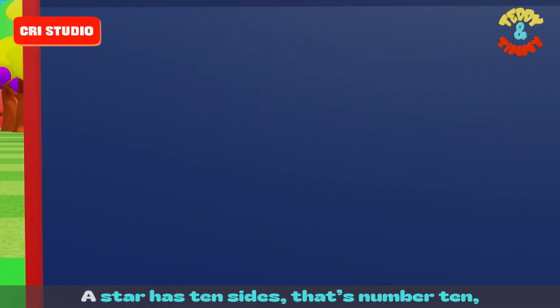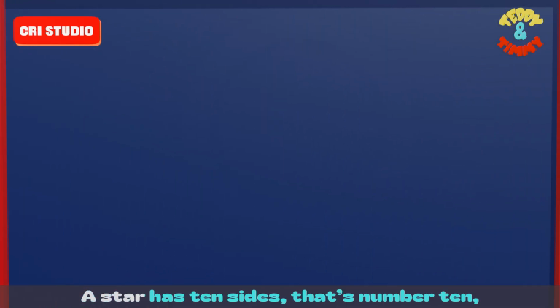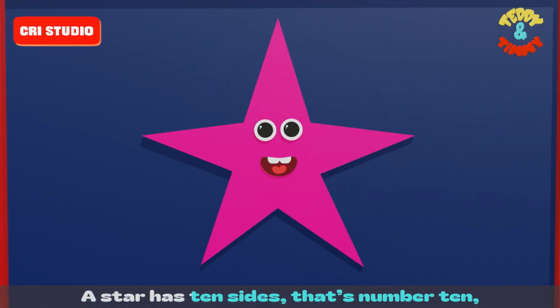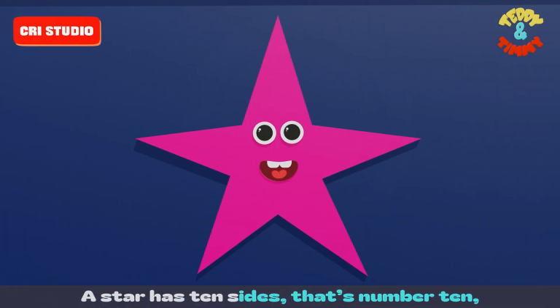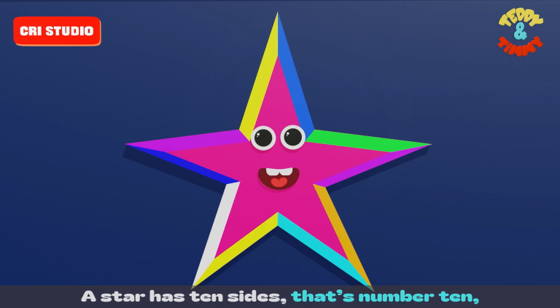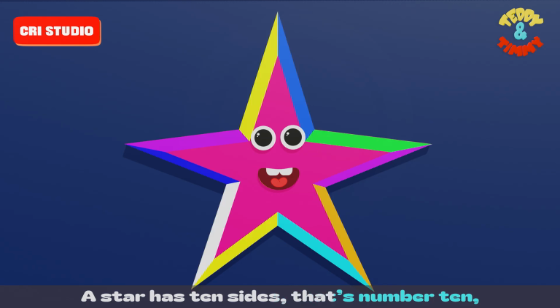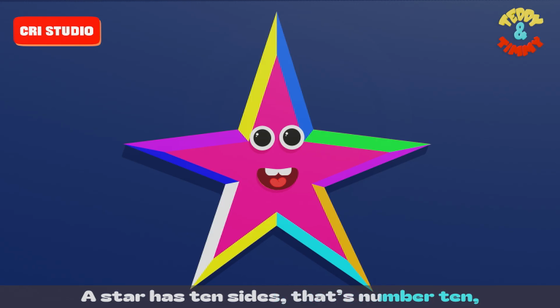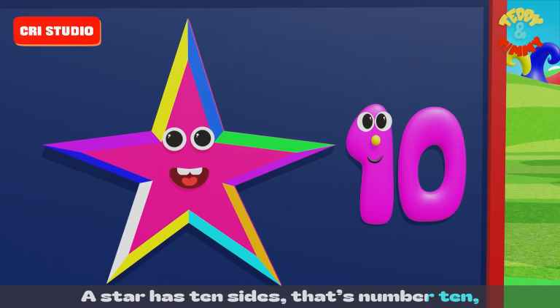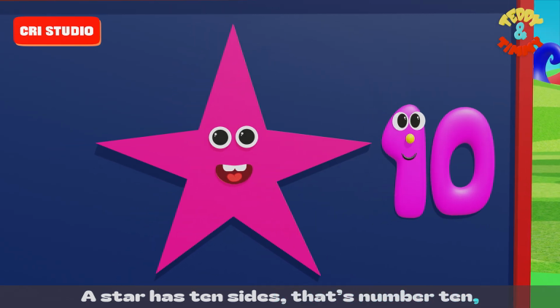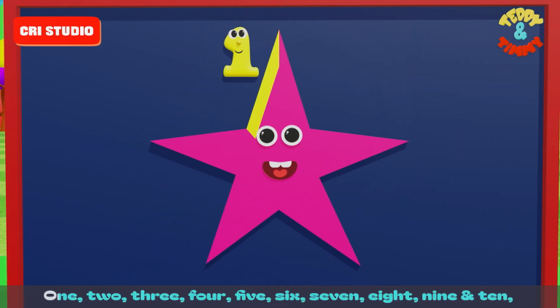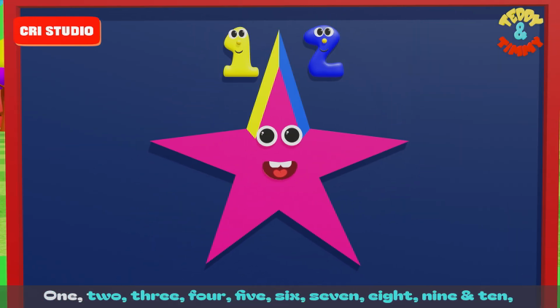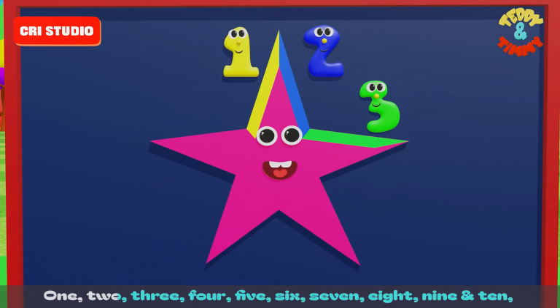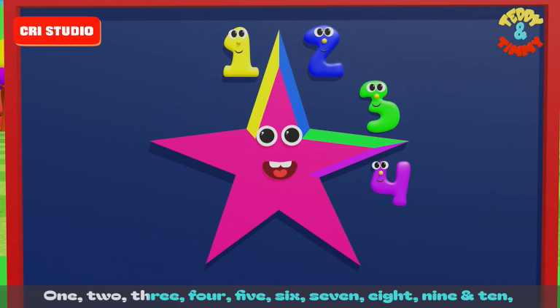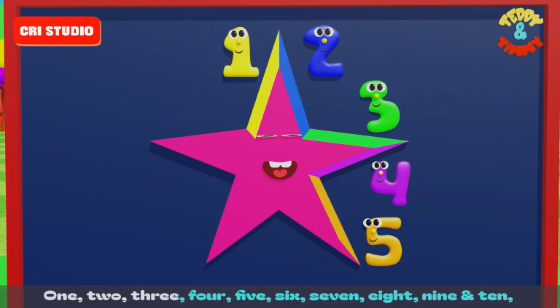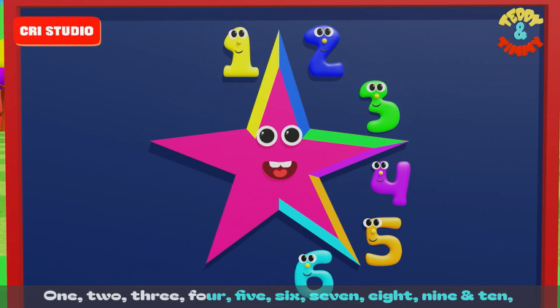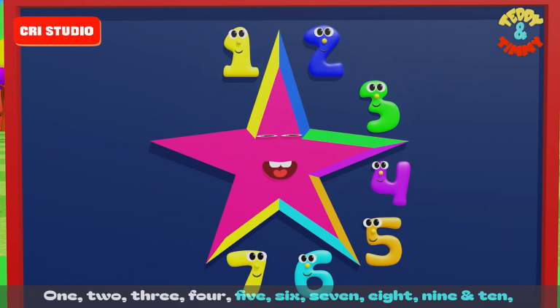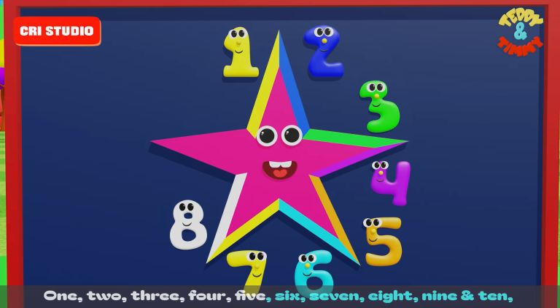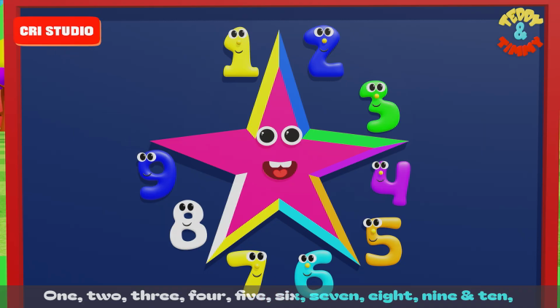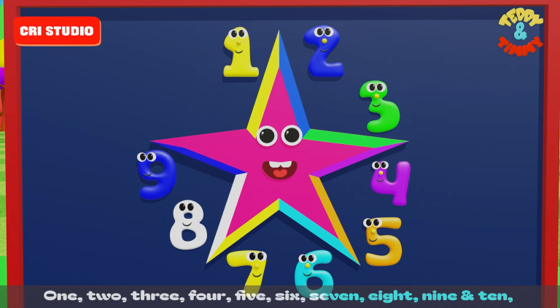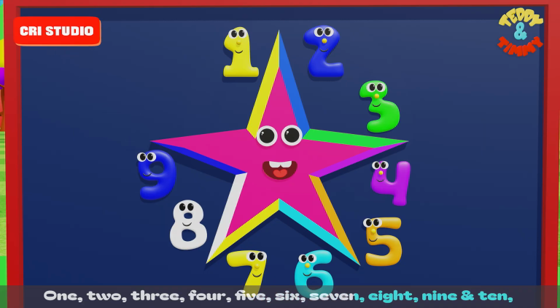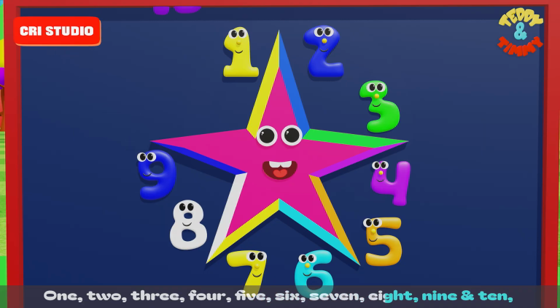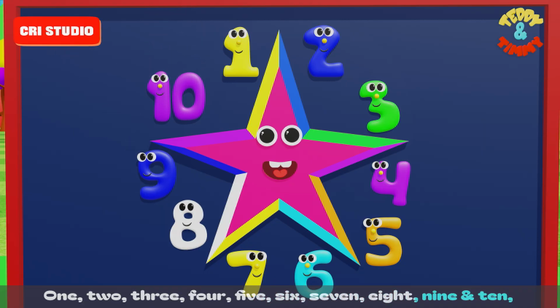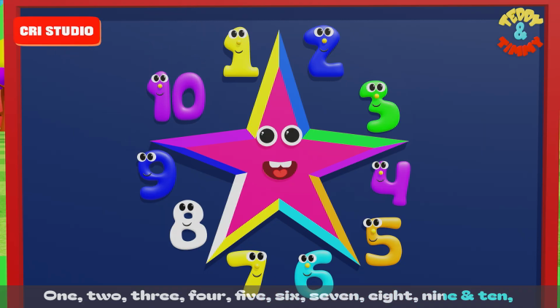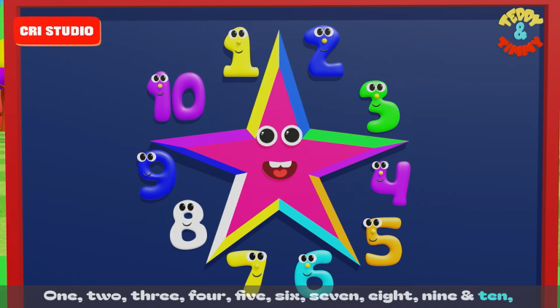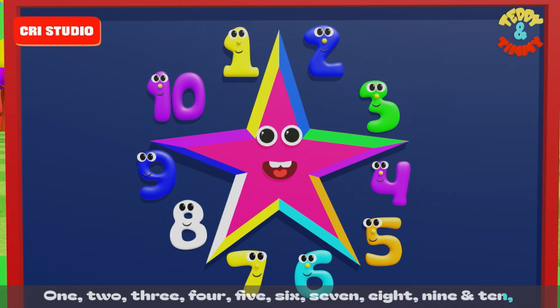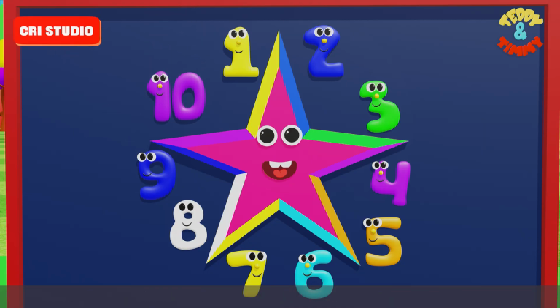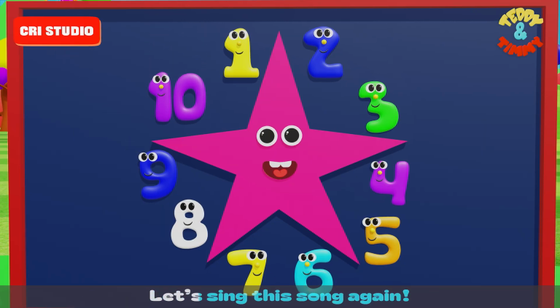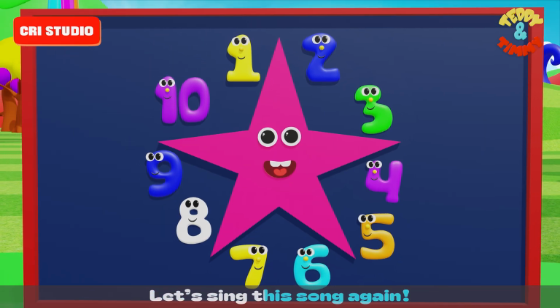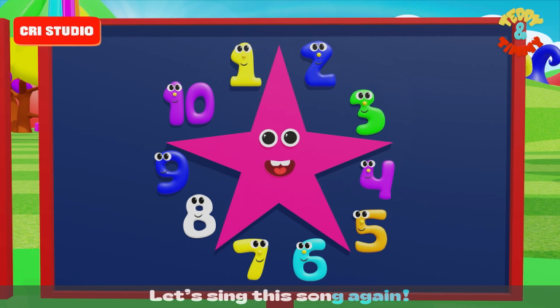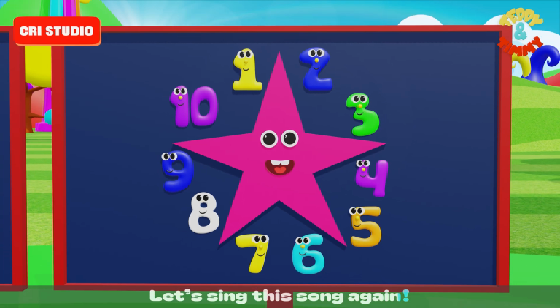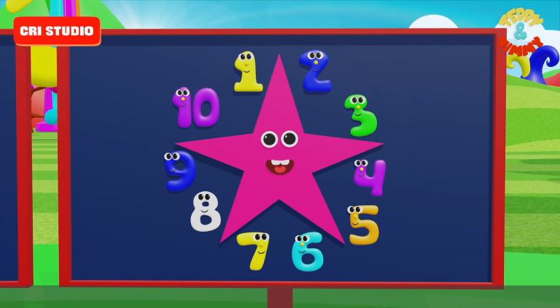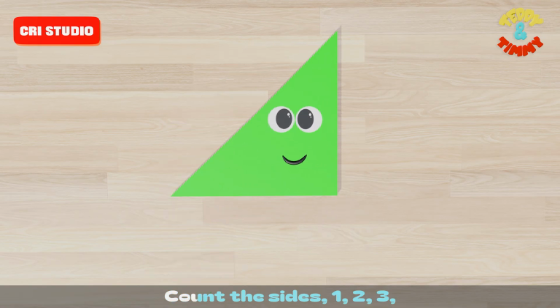A star has ten sides — that's number ten. One, two, three, four, five, six, seven, eight, nine and ten. Let's sing this song again. Count the sides: one, two, three.